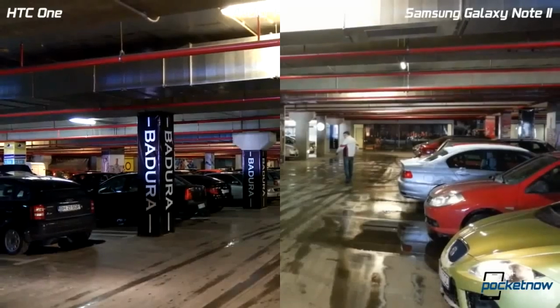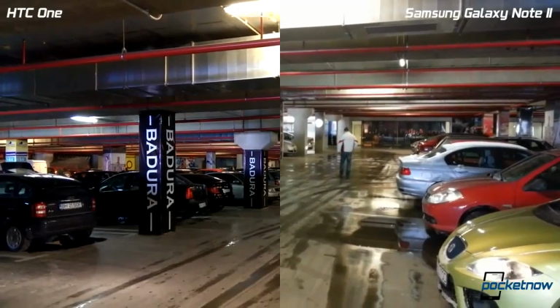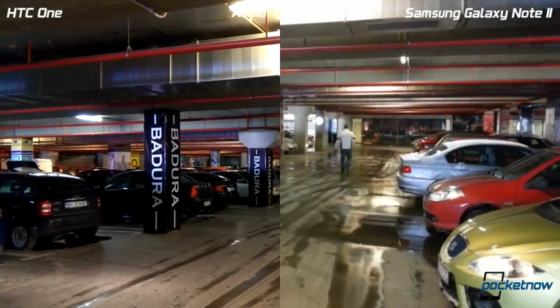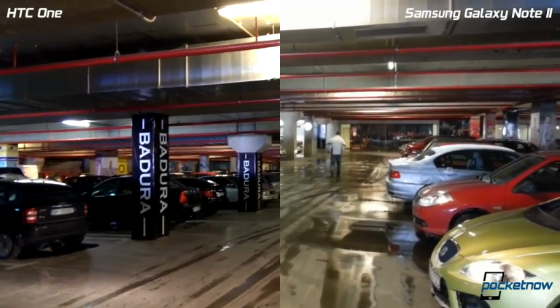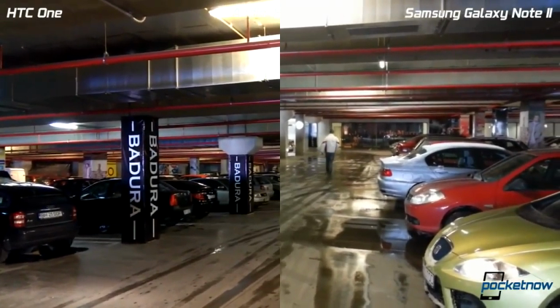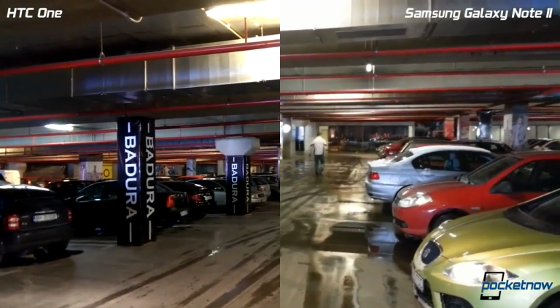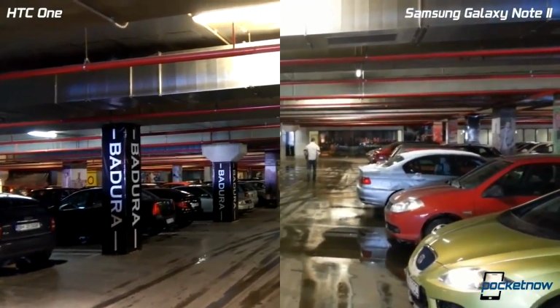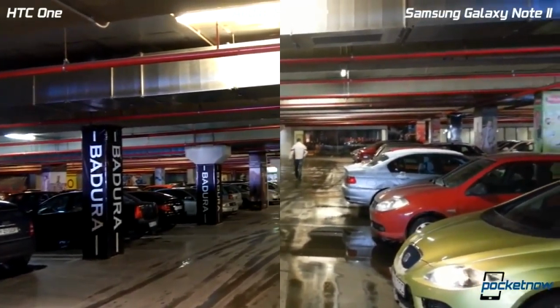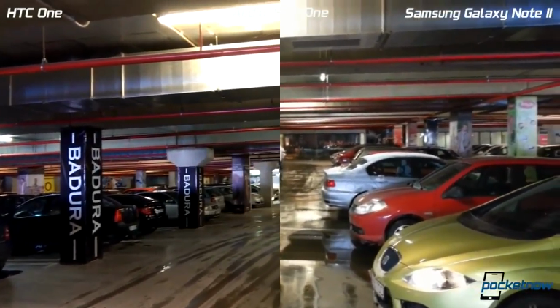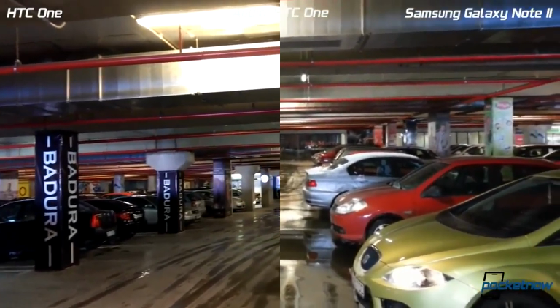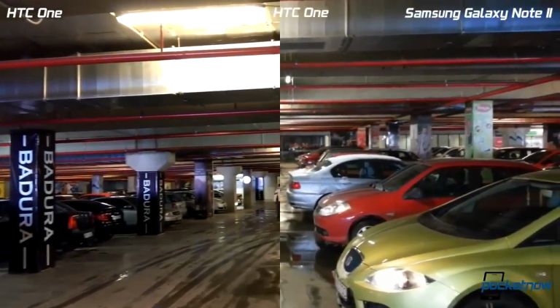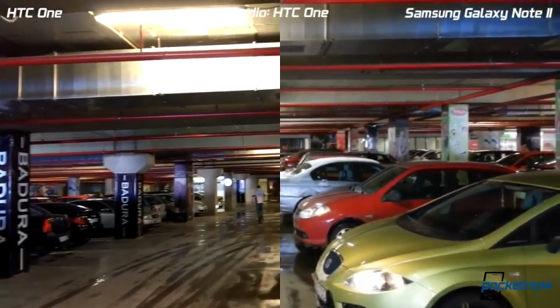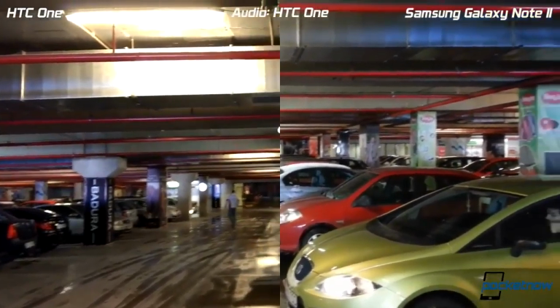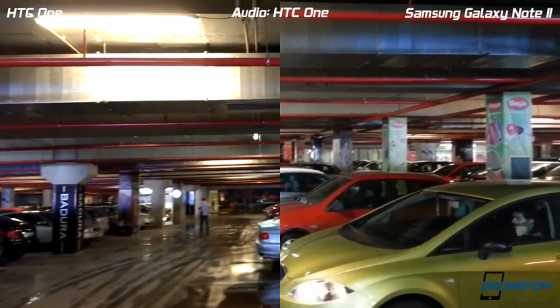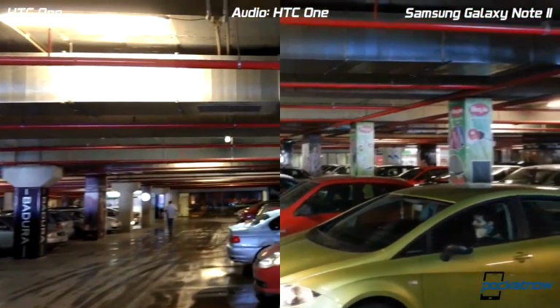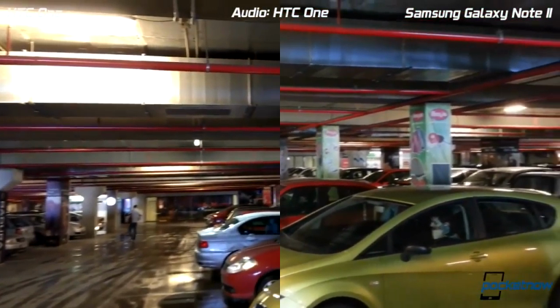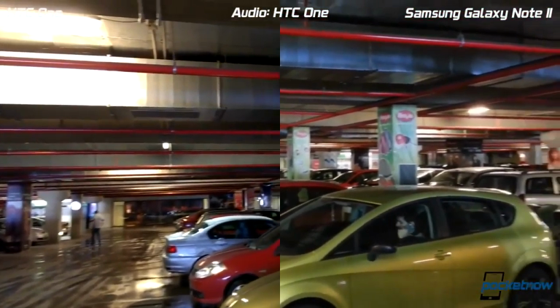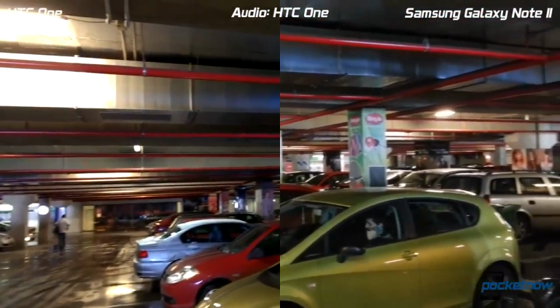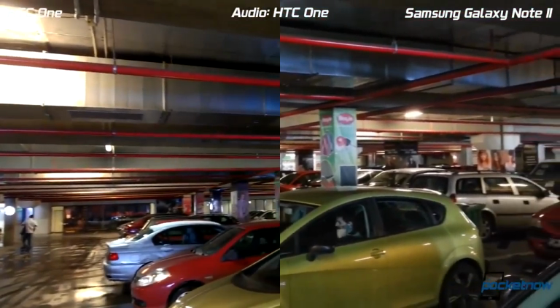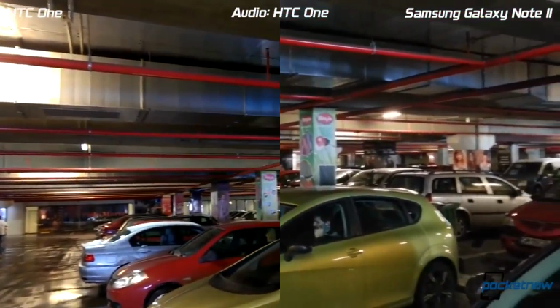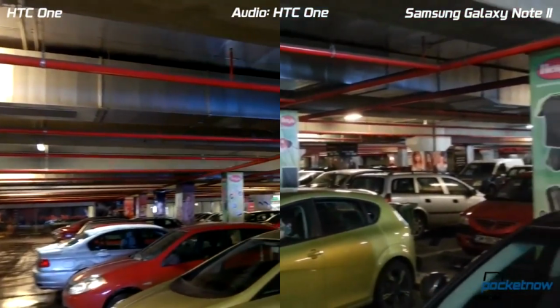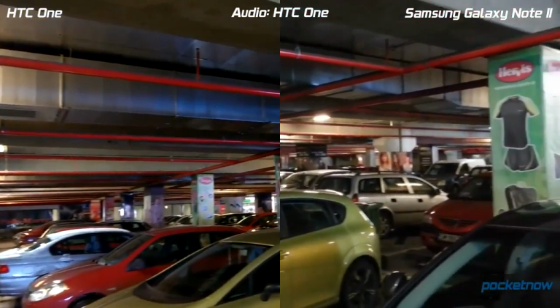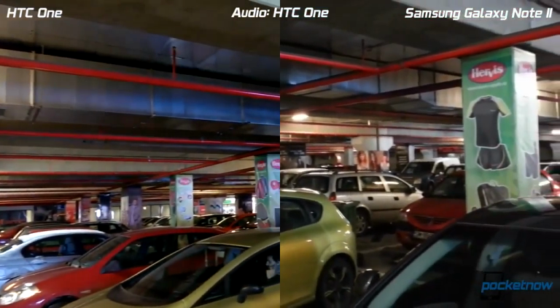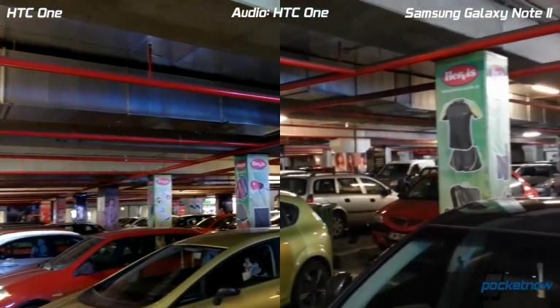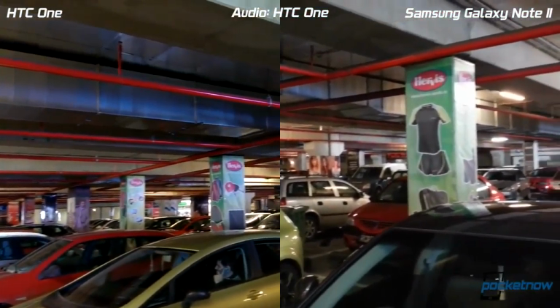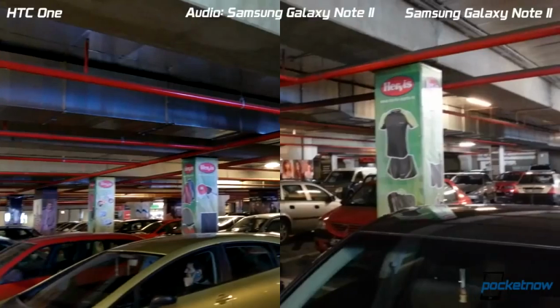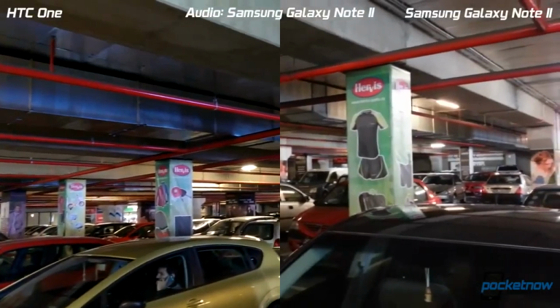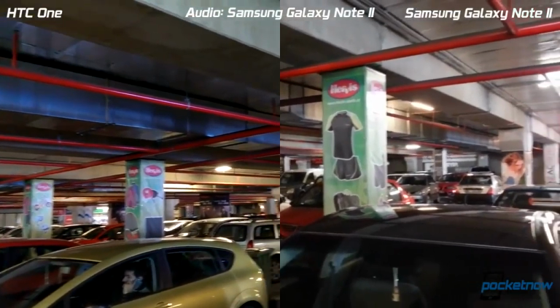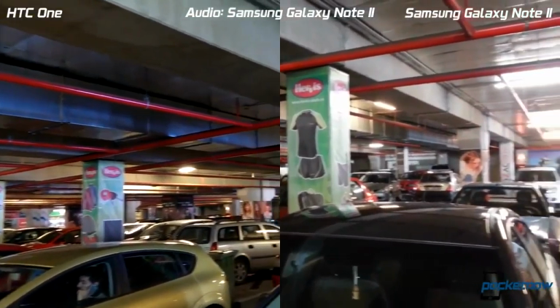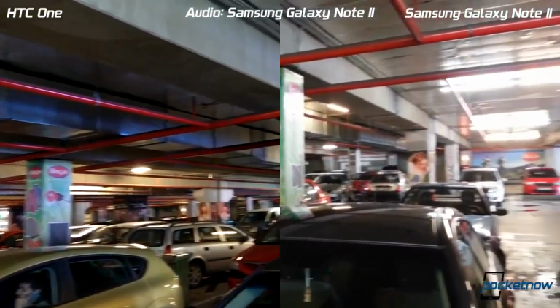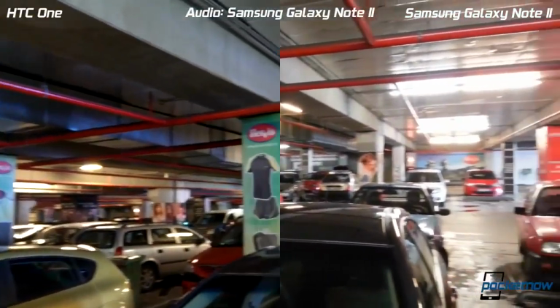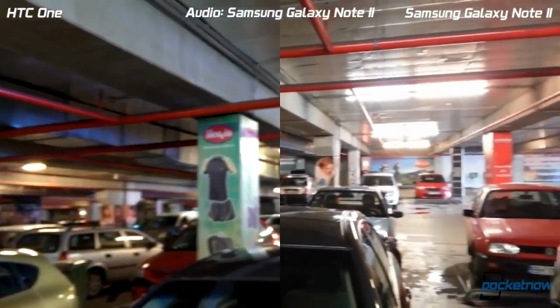Hey everyone, this is Tony from Pocketnow. This is our second video comparing the HTC One against other camera phones out there. We are in an underground parking lot trying to emulate low light and night performance.